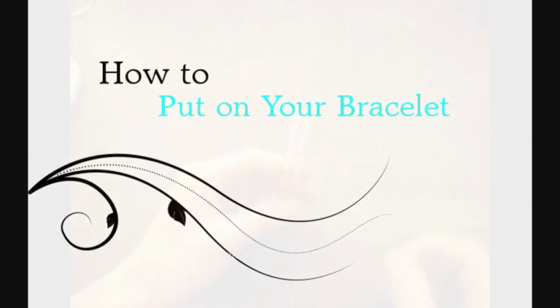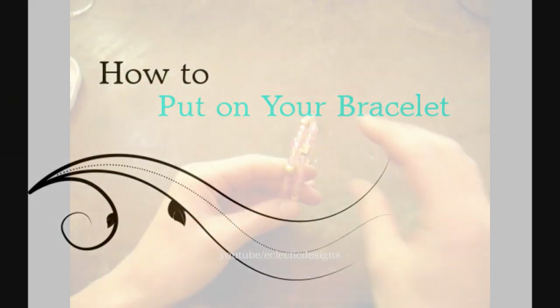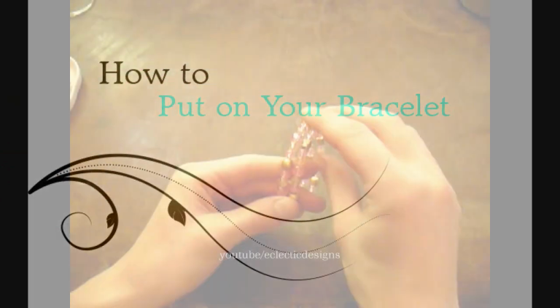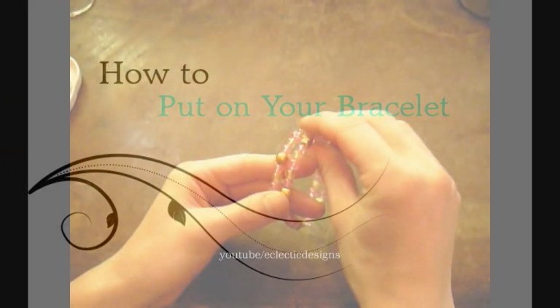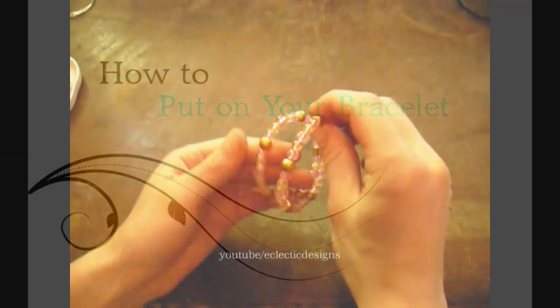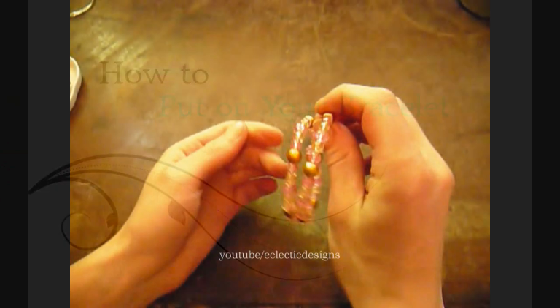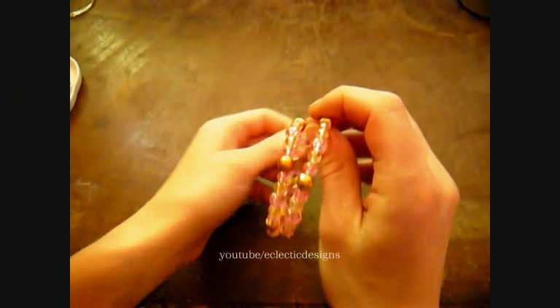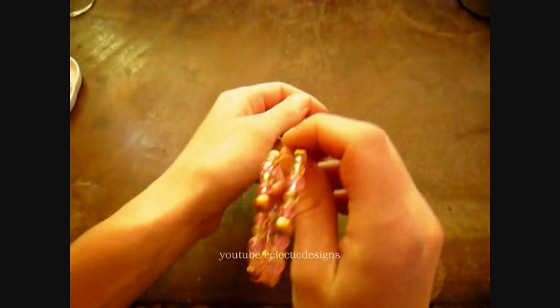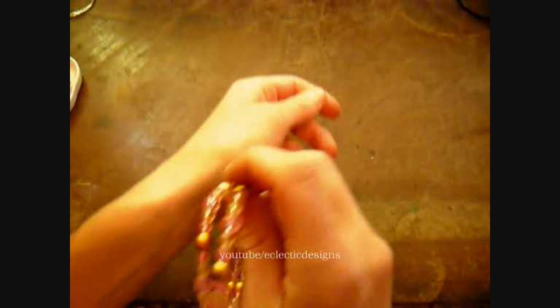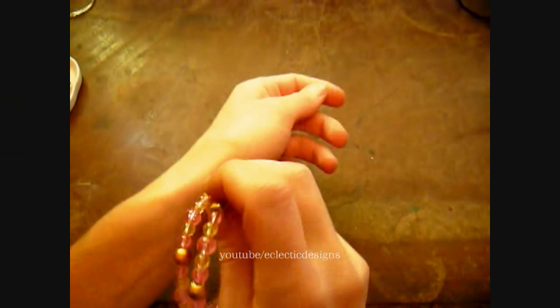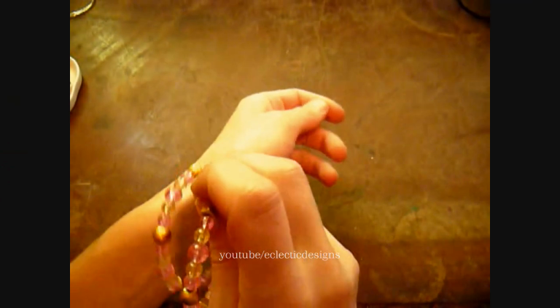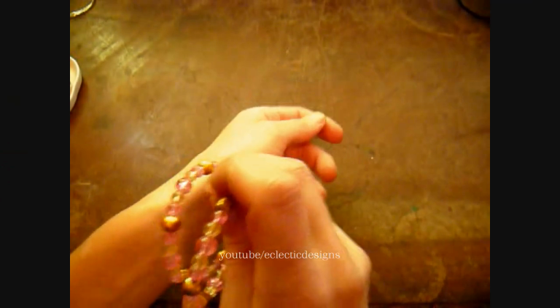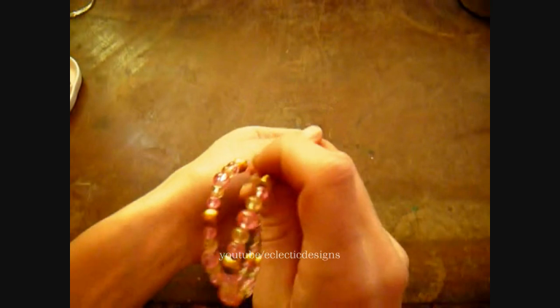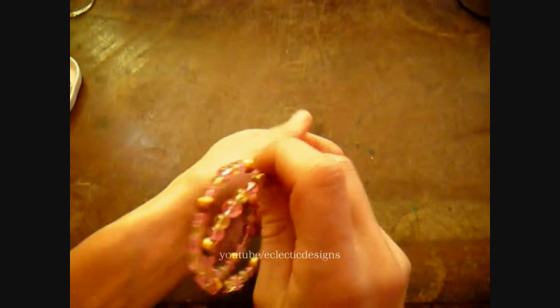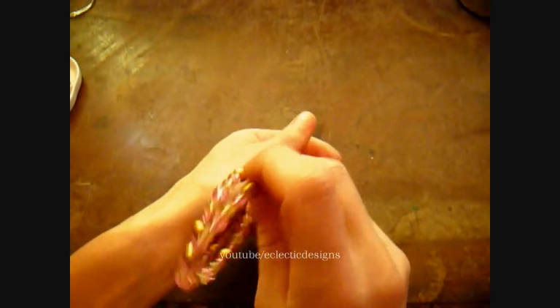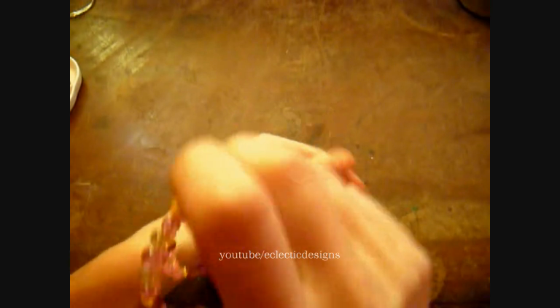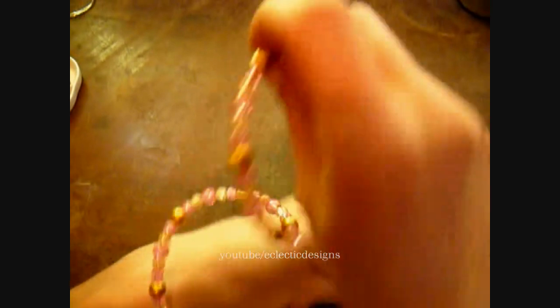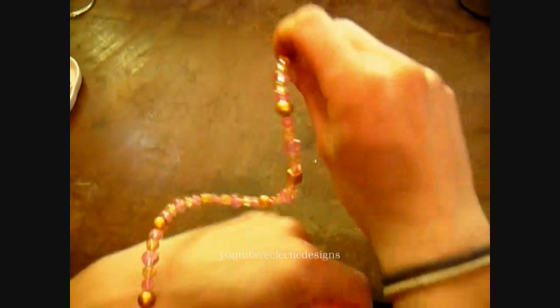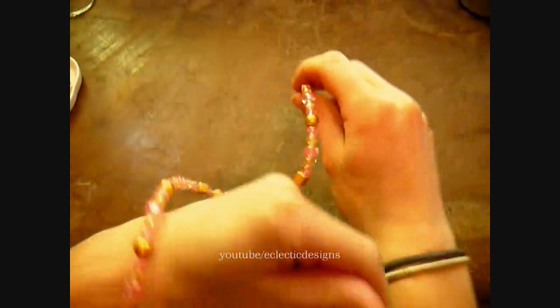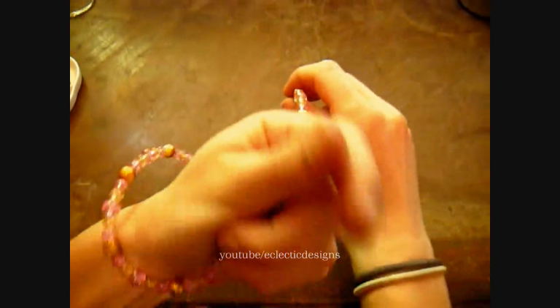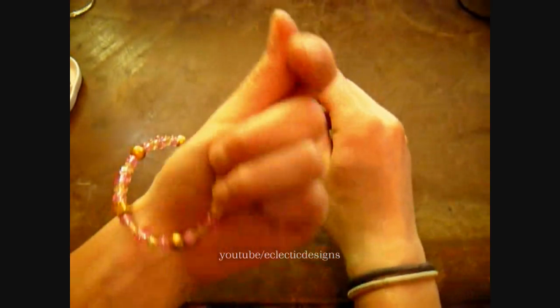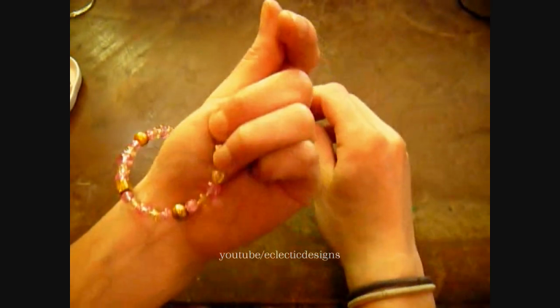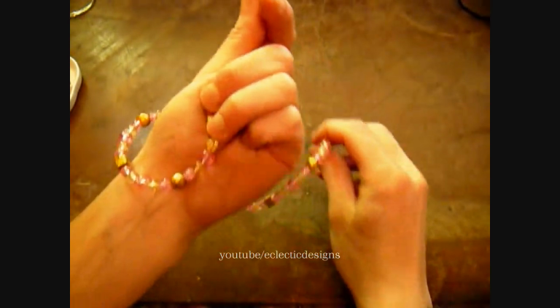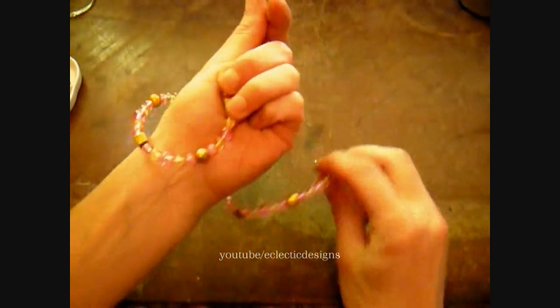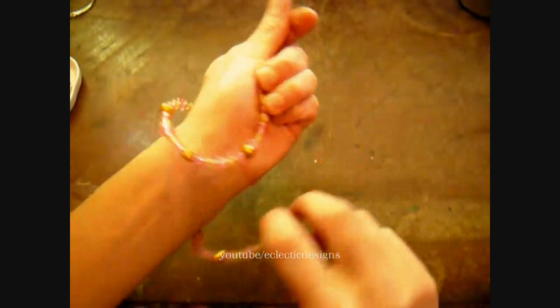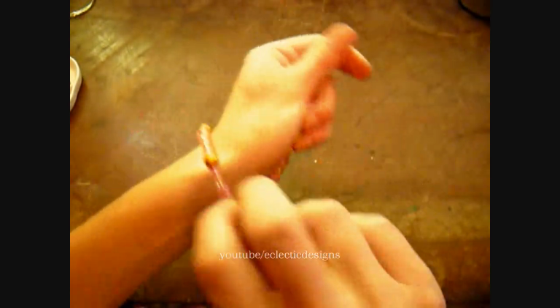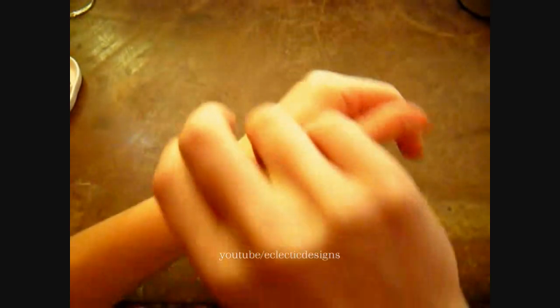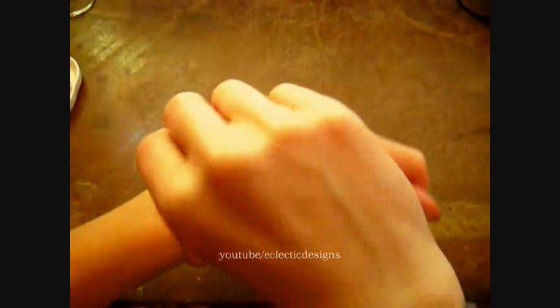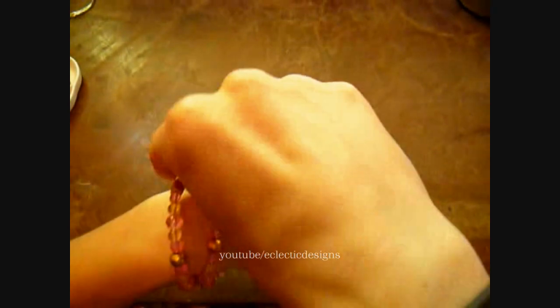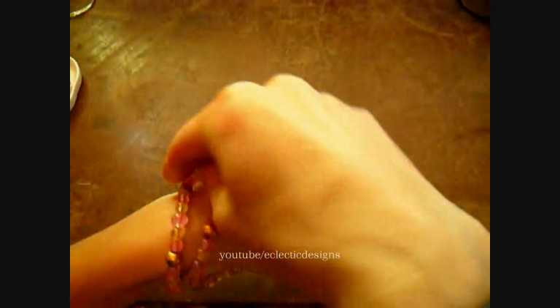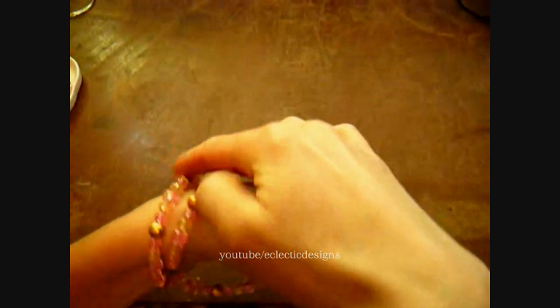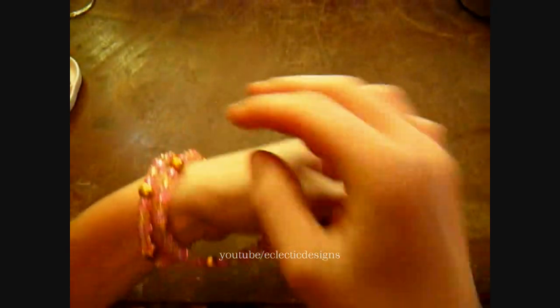To put the bracelet on your wrist, just coil it around and twist it into place.